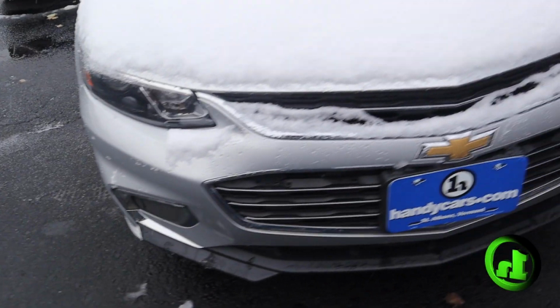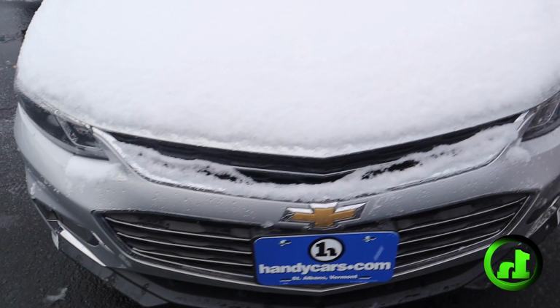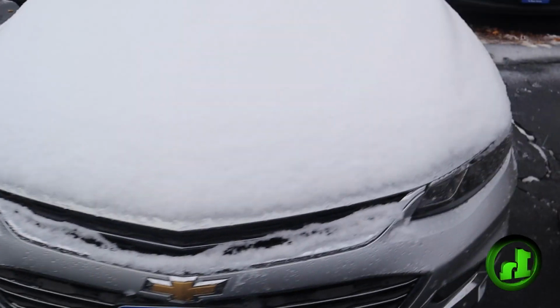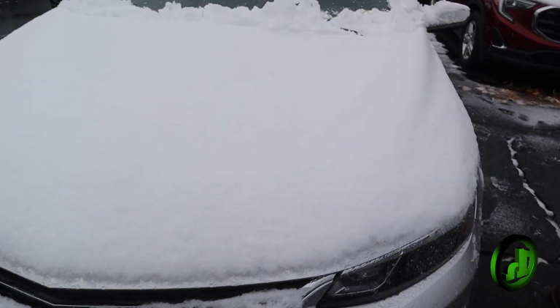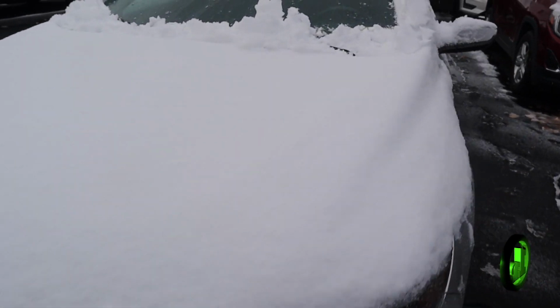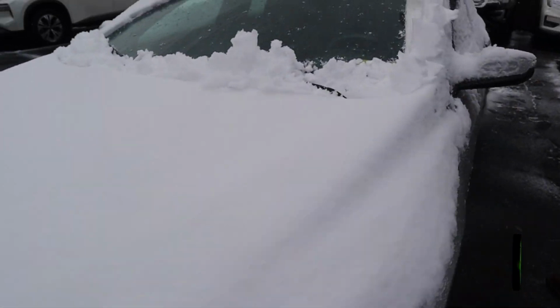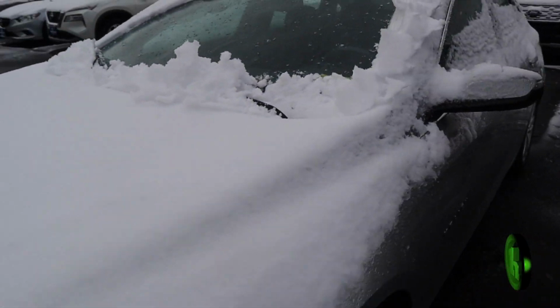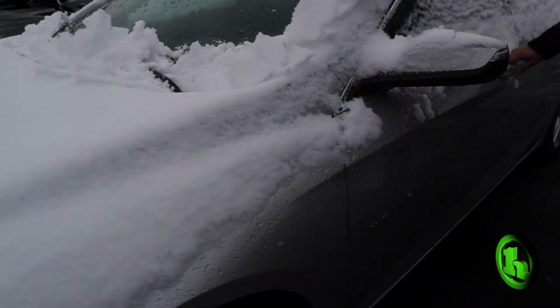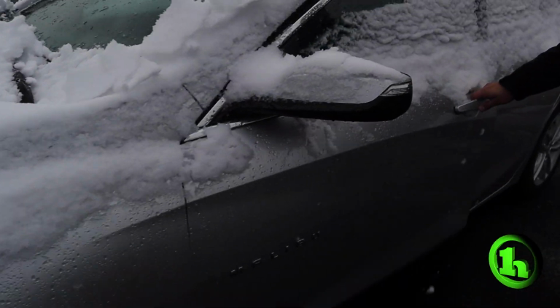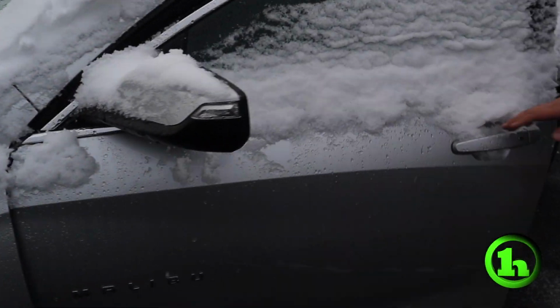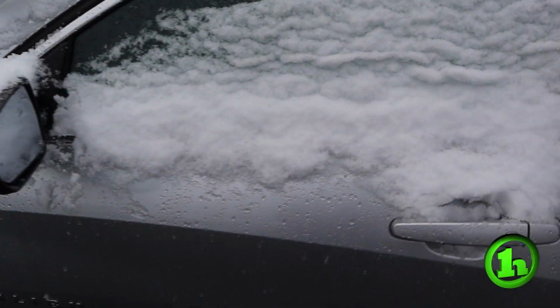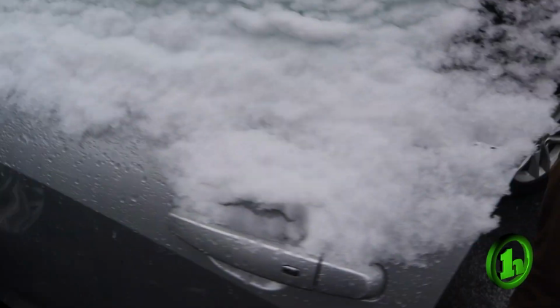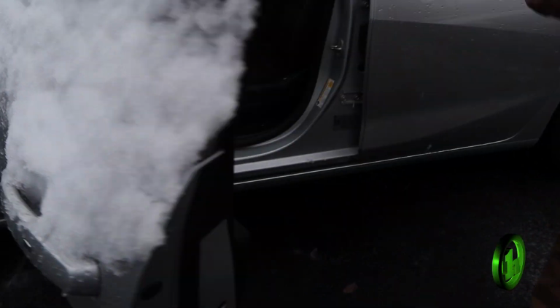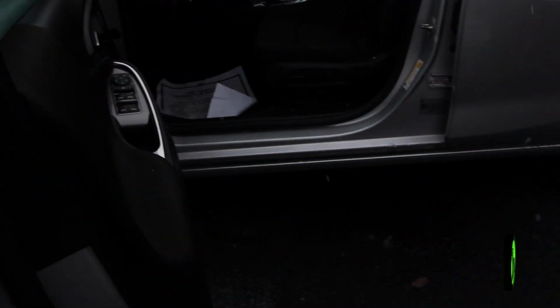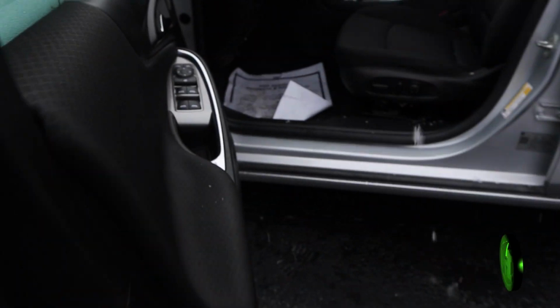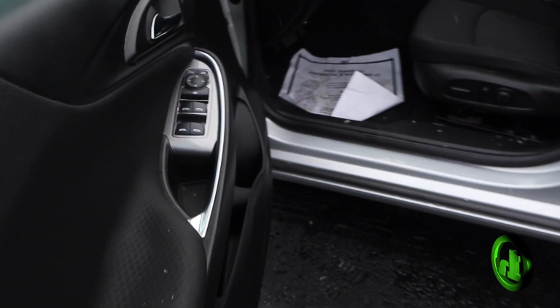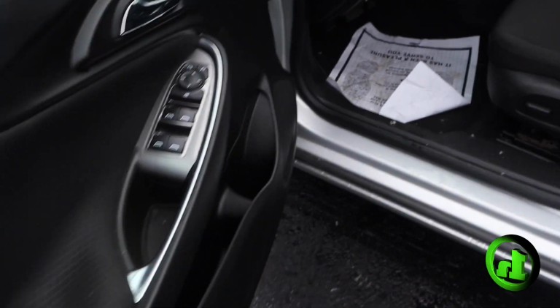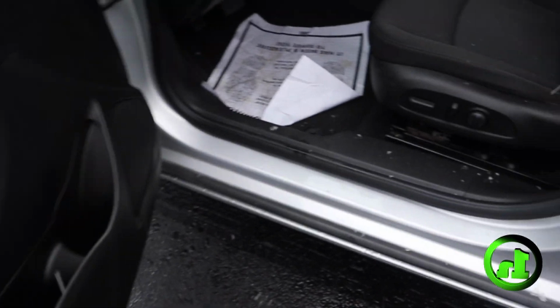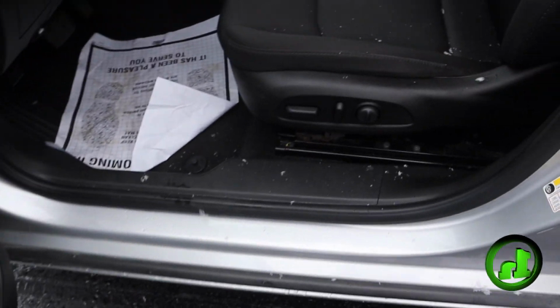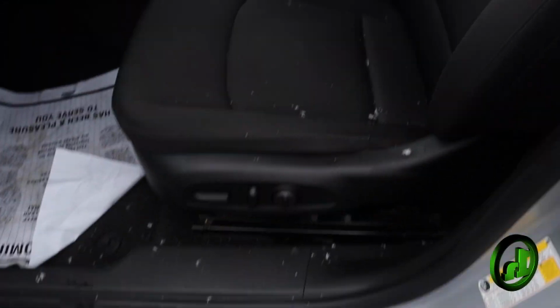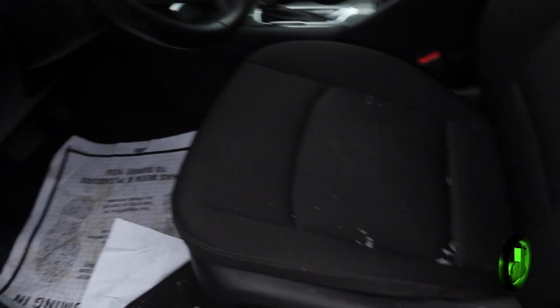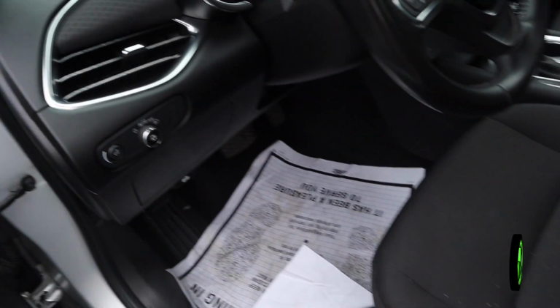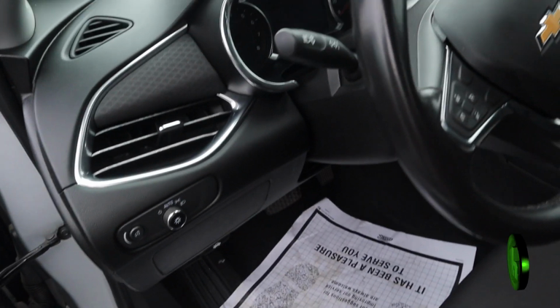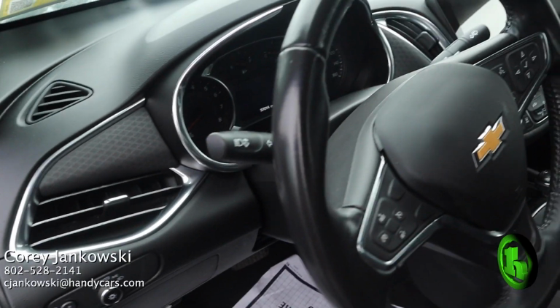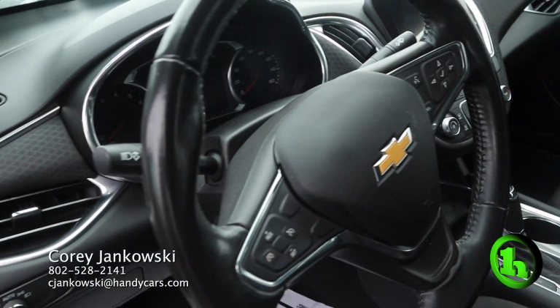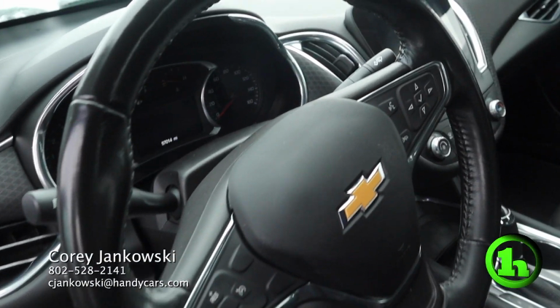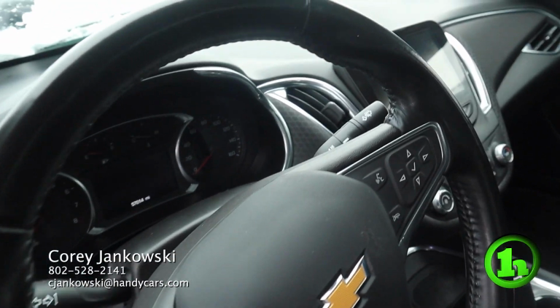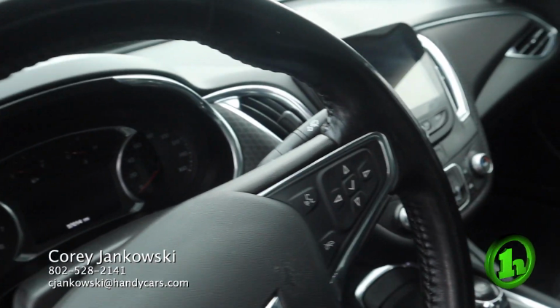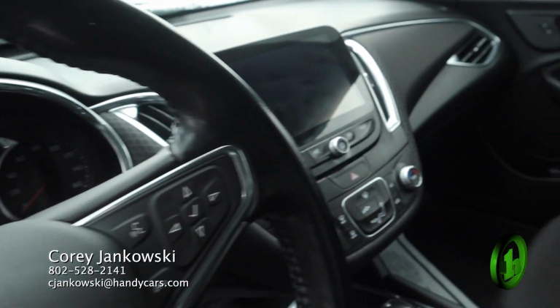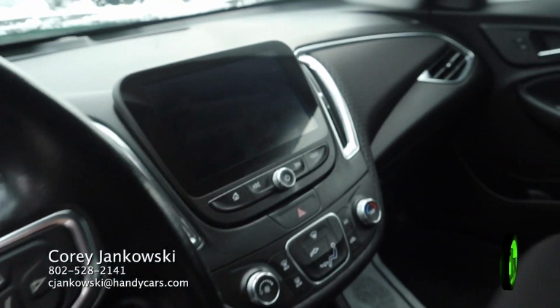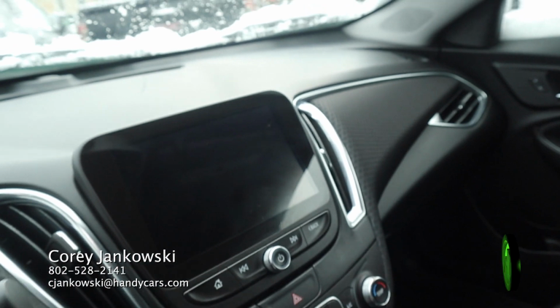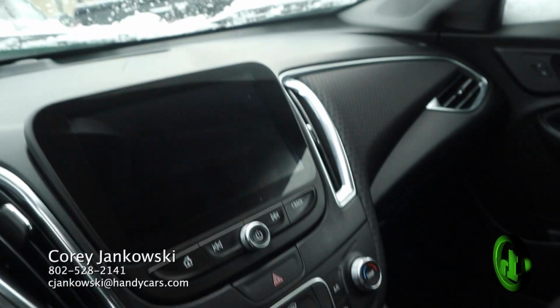Going inside the vehicle, the interior is in great shape. There's no tears or rips in the seats, and the seats are electric or automatic.